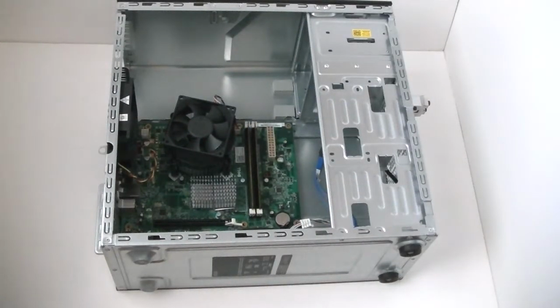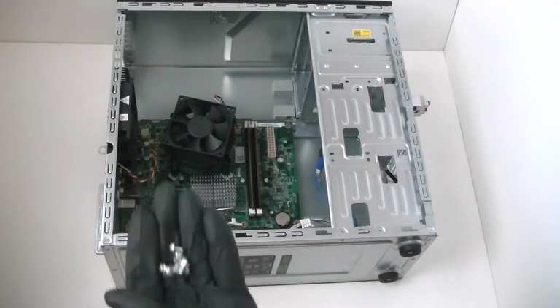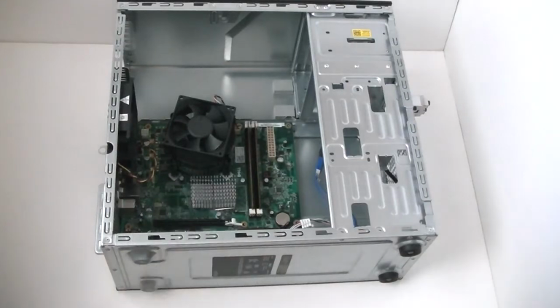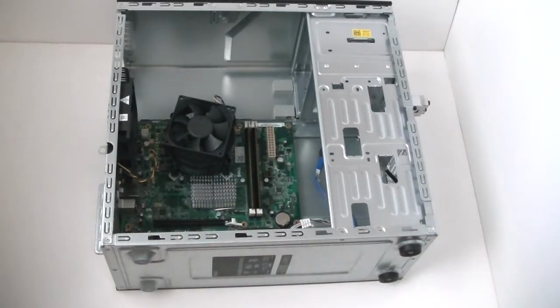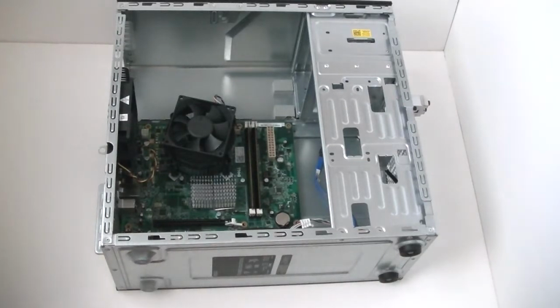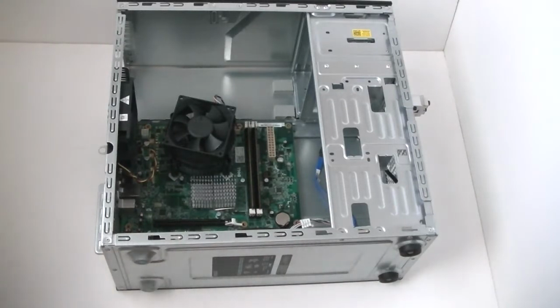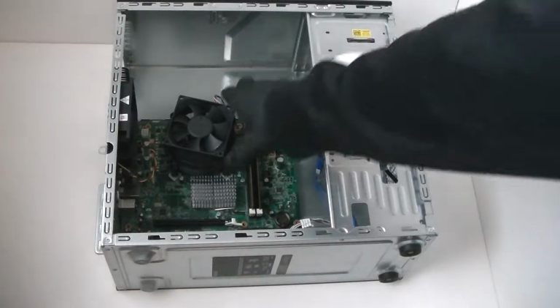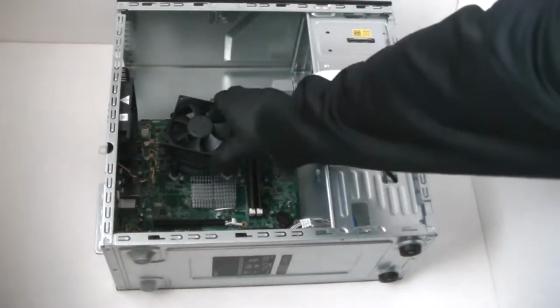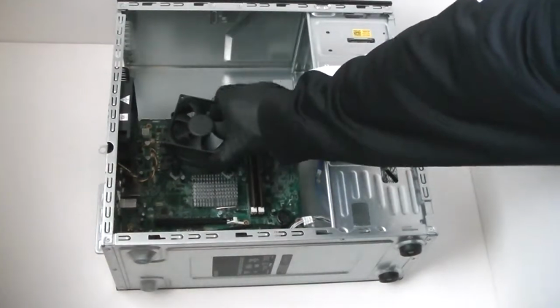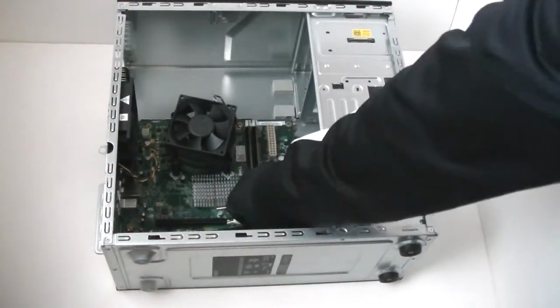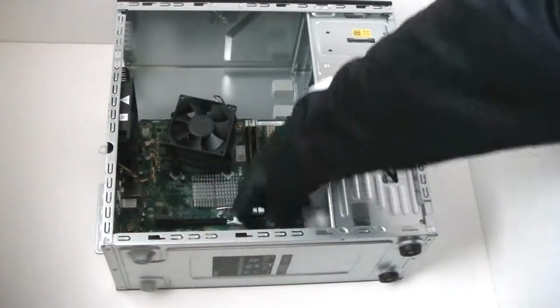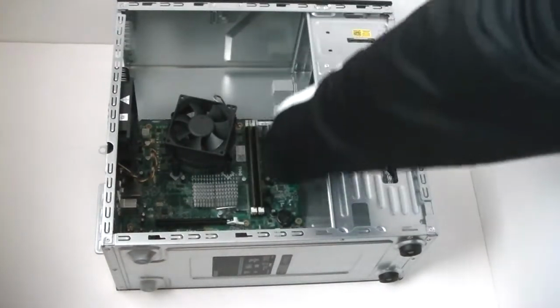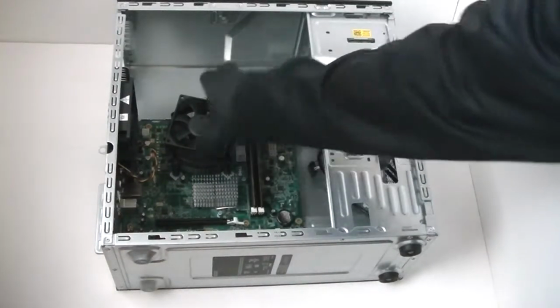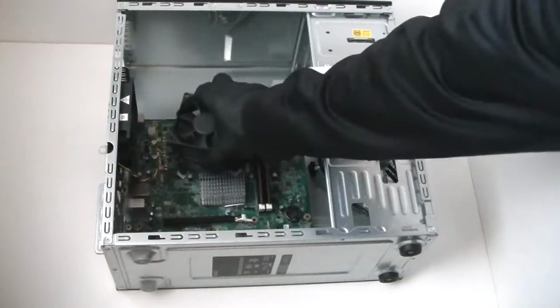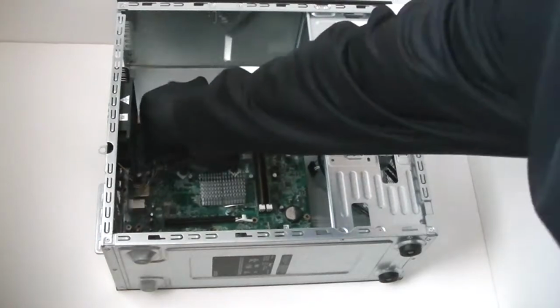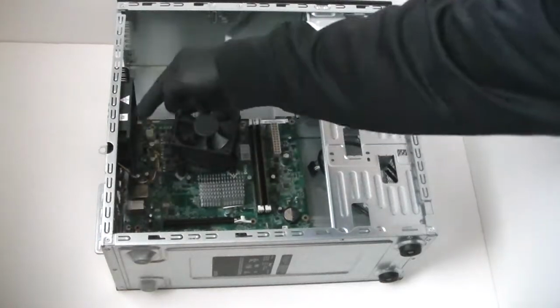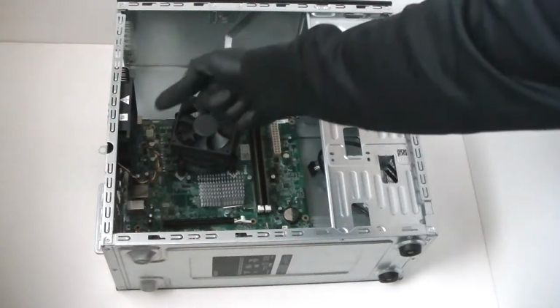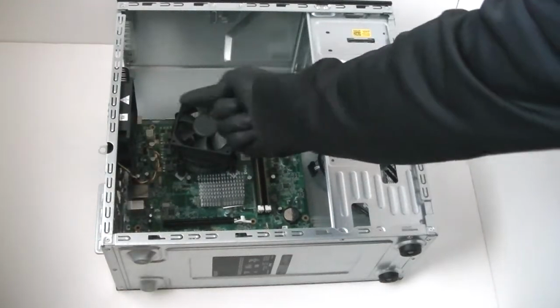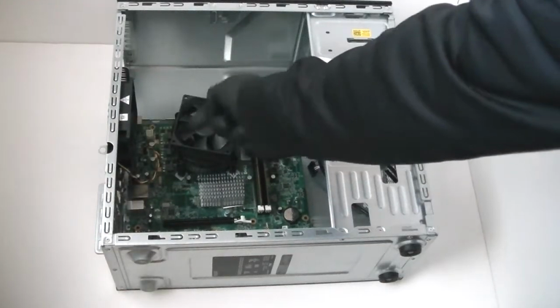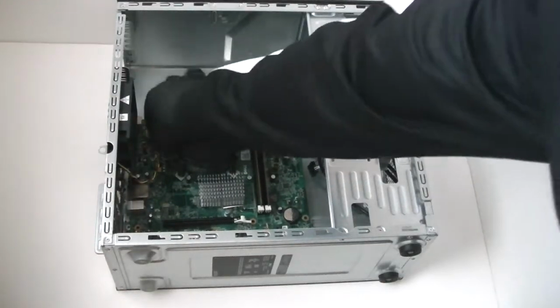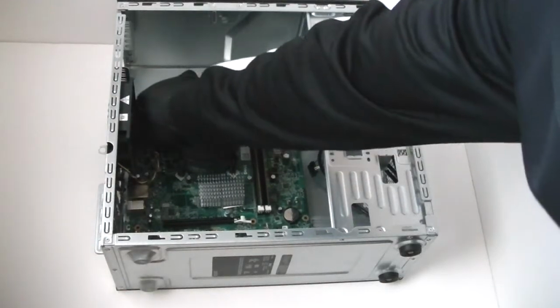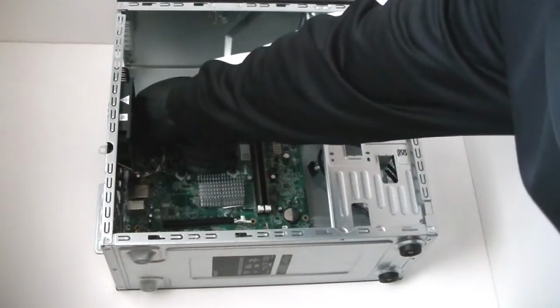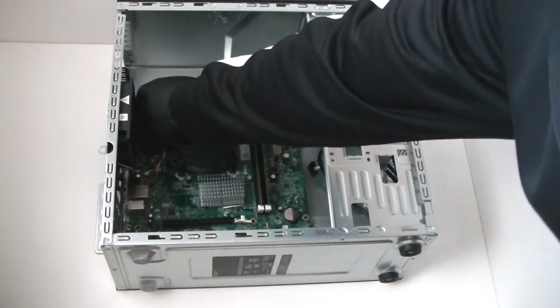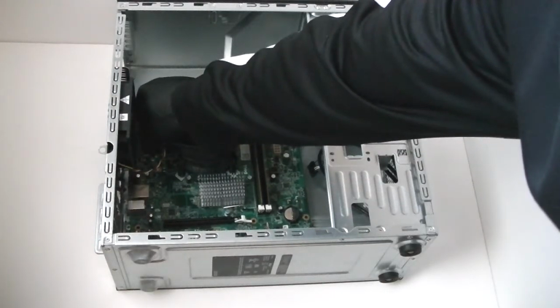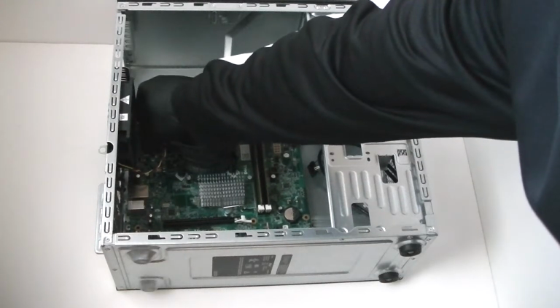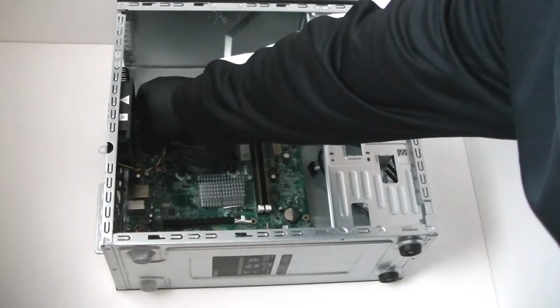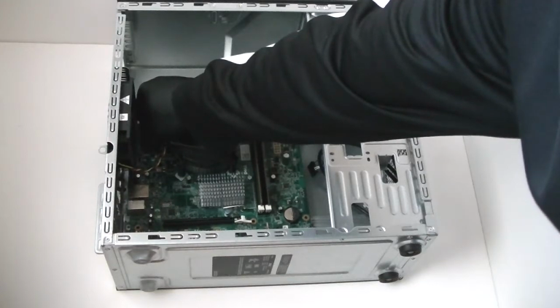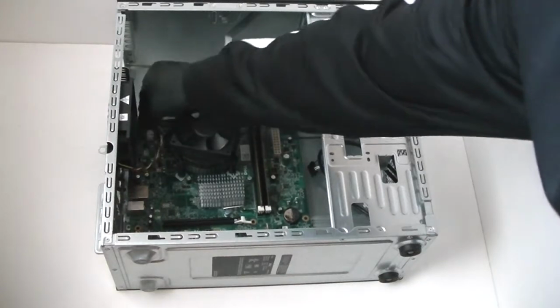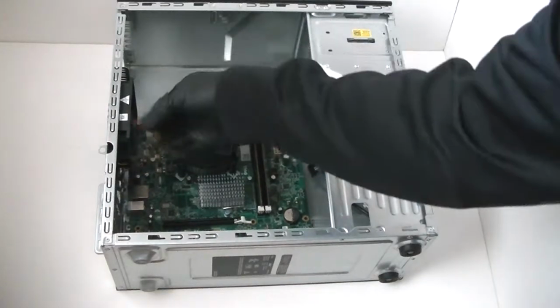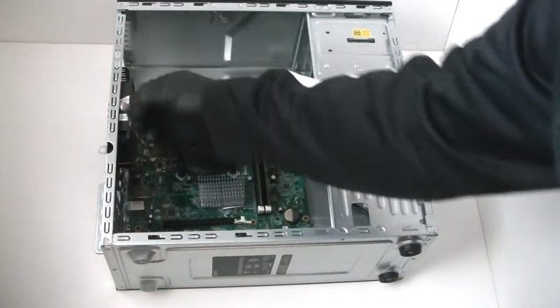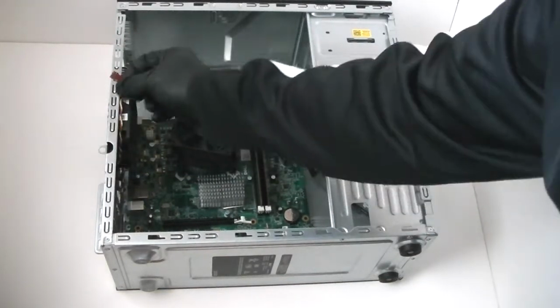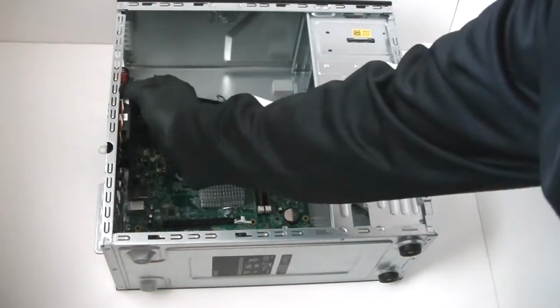Here are all 8 screws — remove the motherboard. Disconnect the rear system fan right there. The 3-pin, 3-wire connector is going to the motherboard — get that disconnected.